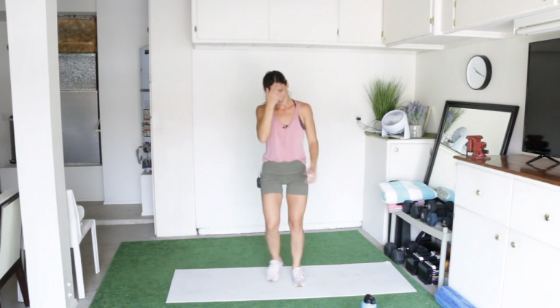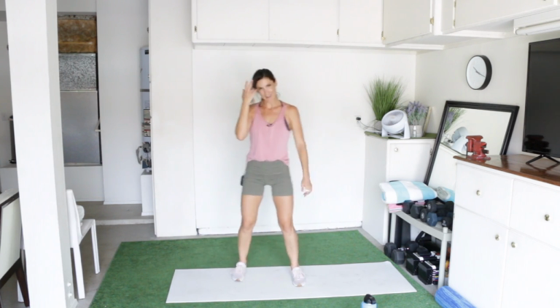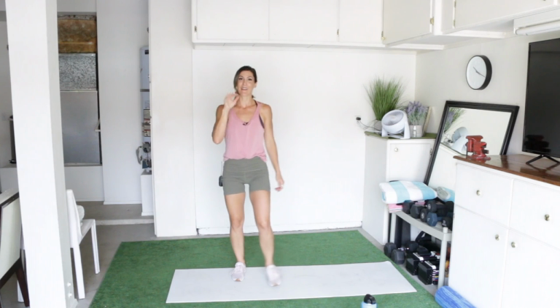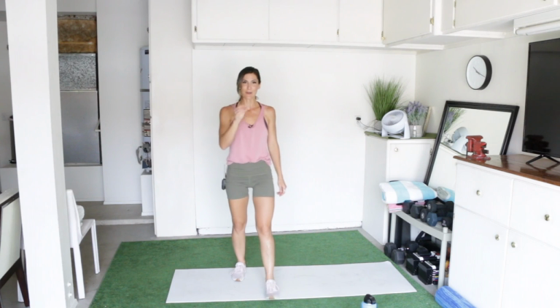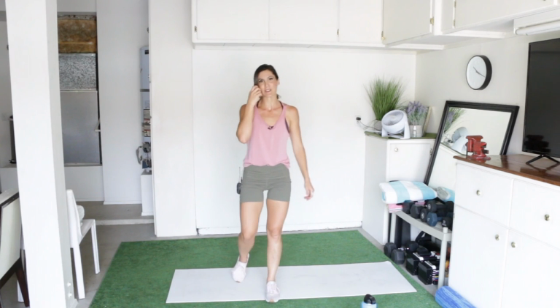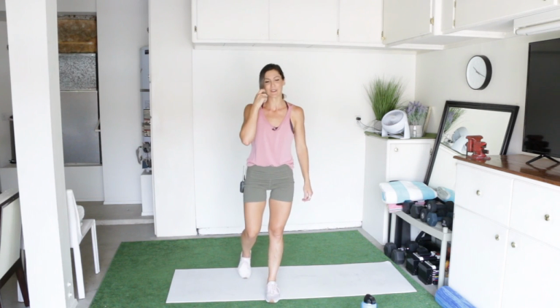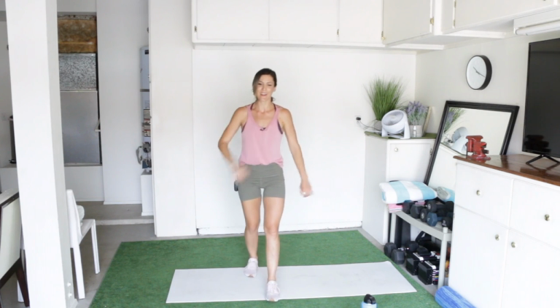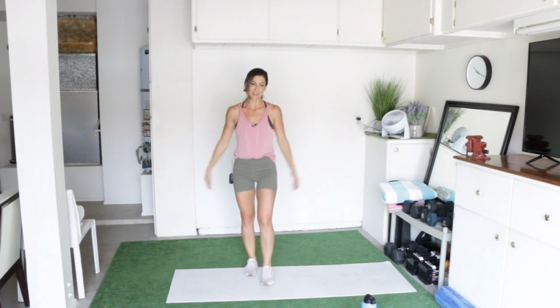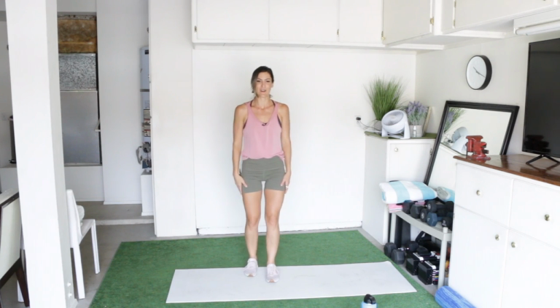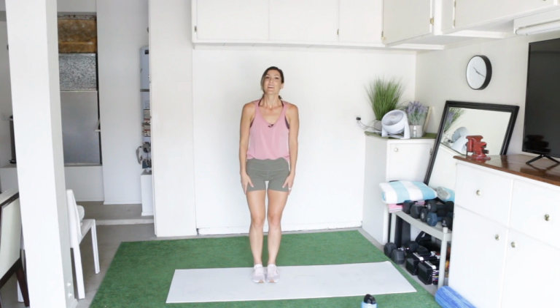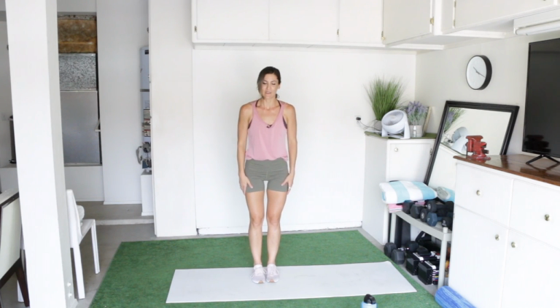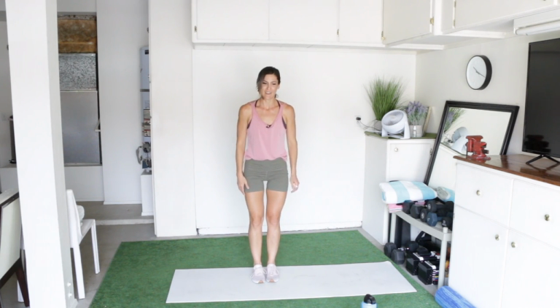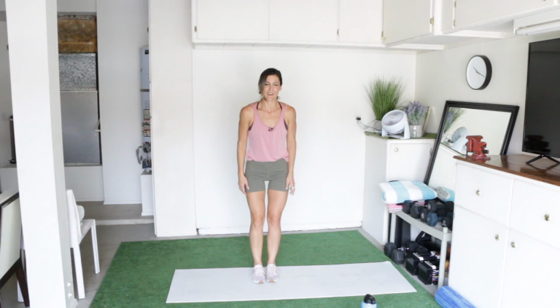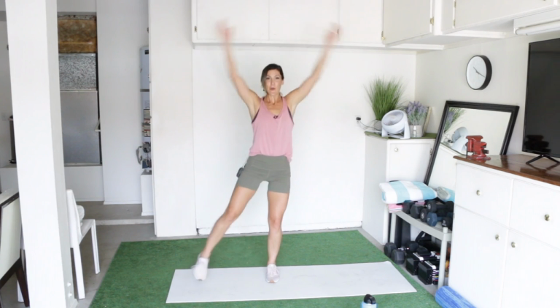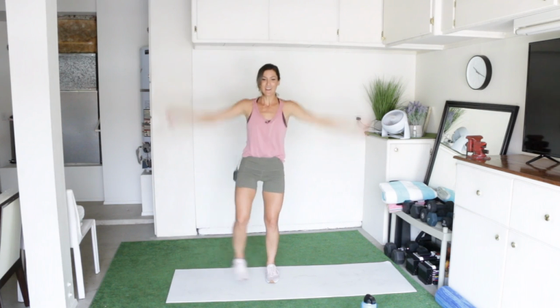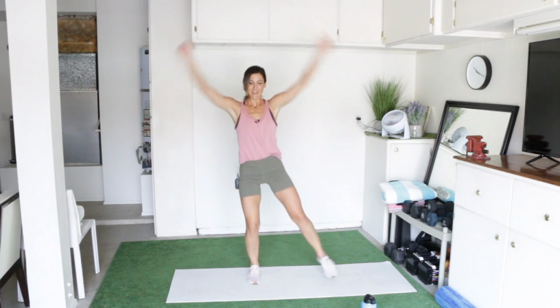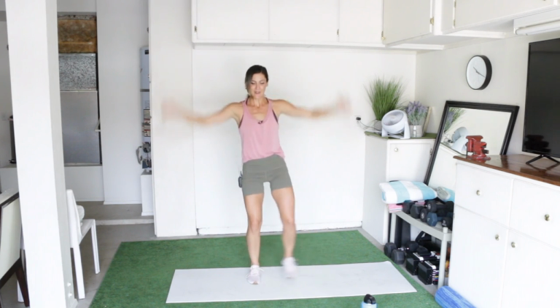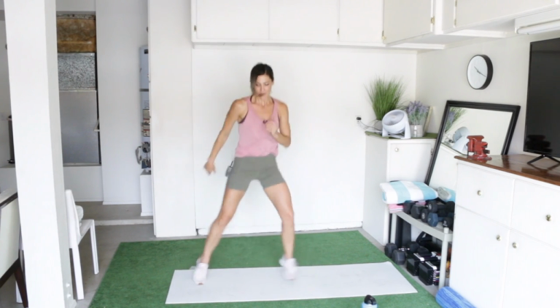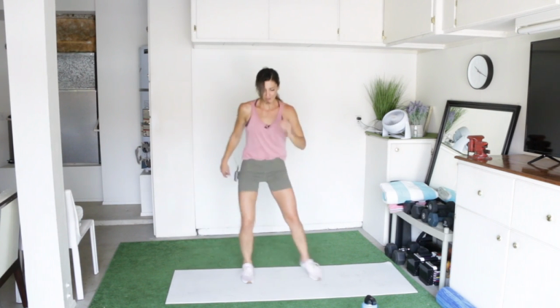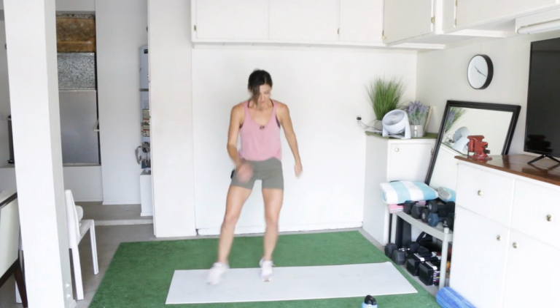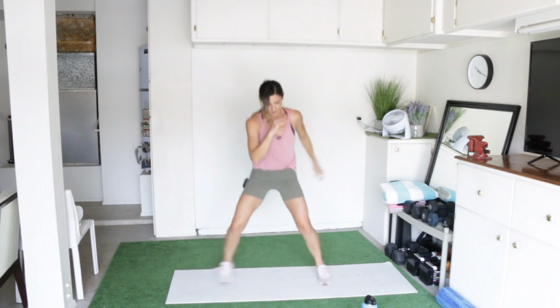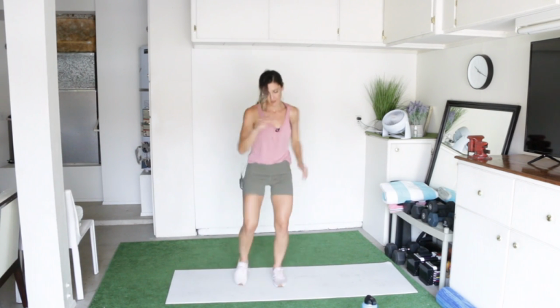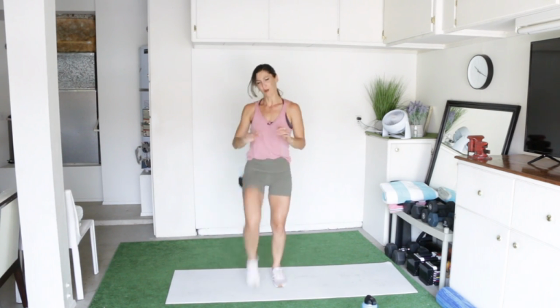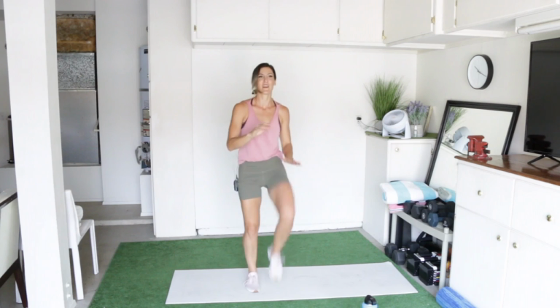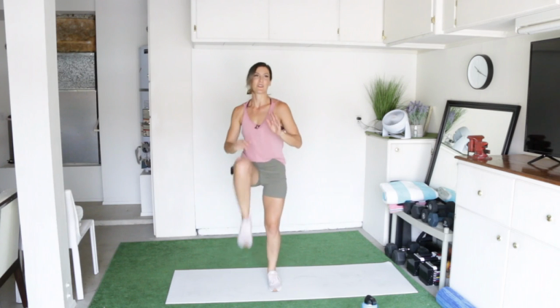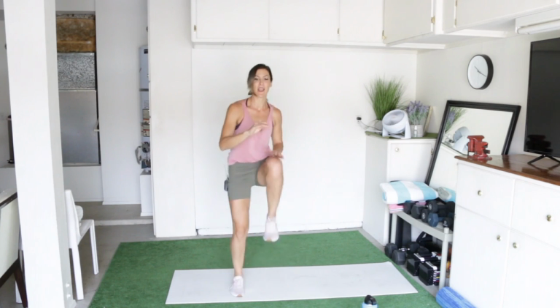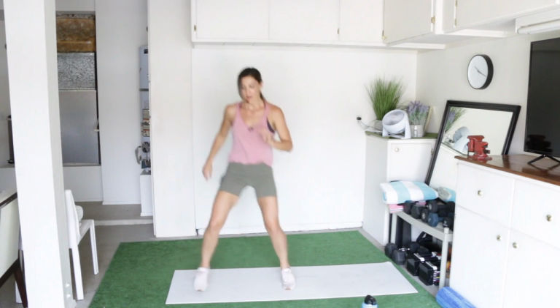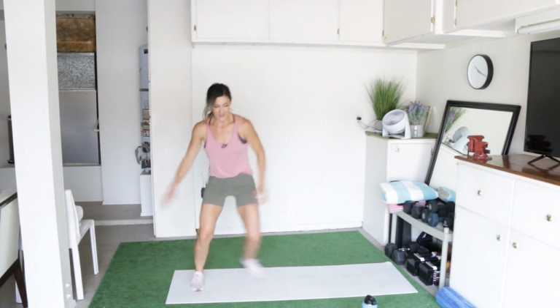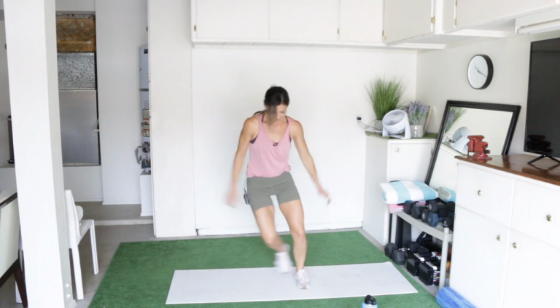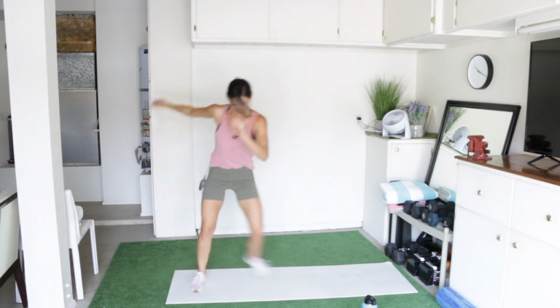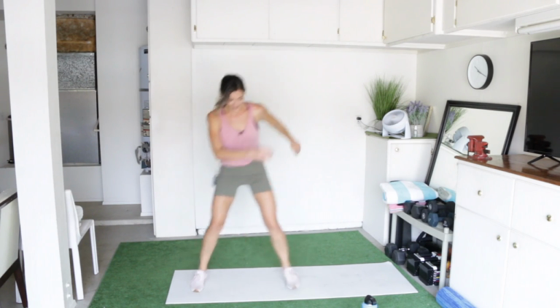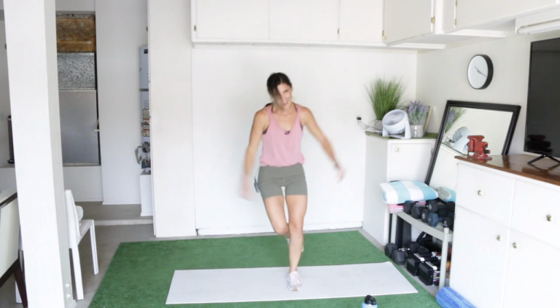Our final round is just two of everything. I love this finish because it's so fast. Here we go — two jacks, one and two. Pop steps, one and two. High knees, one and two. Sides, one and two. And done.